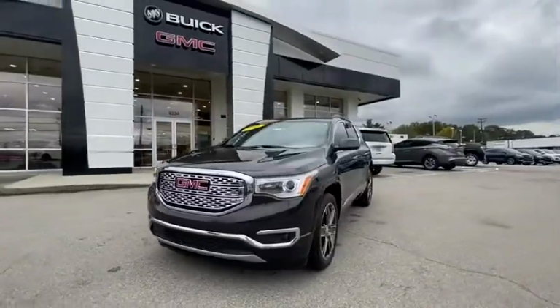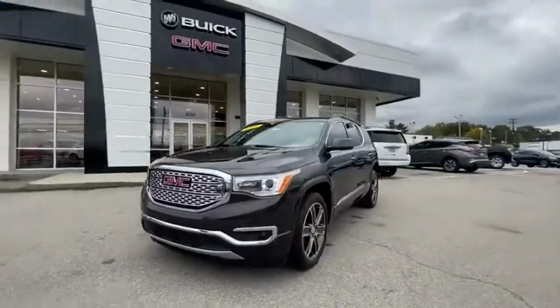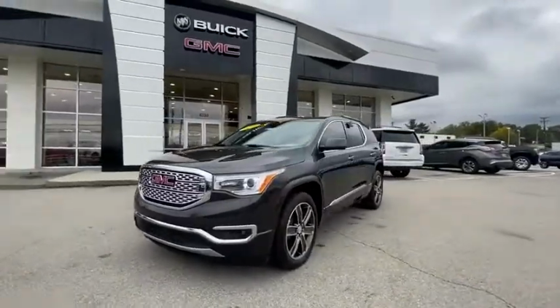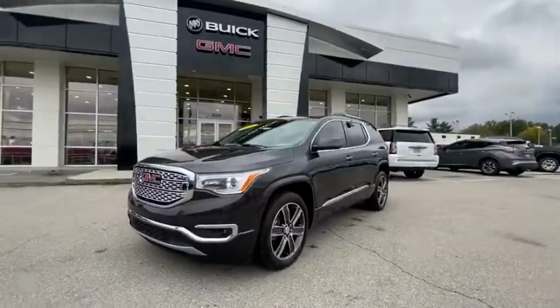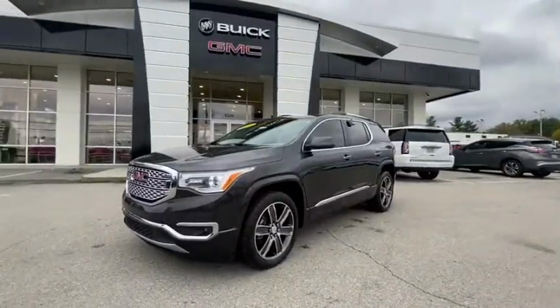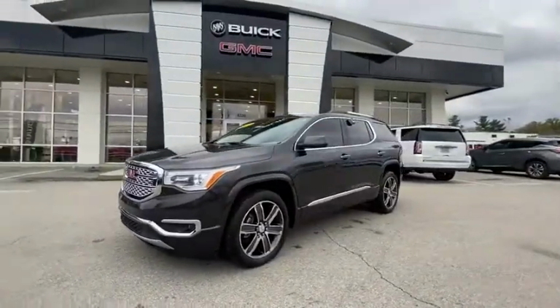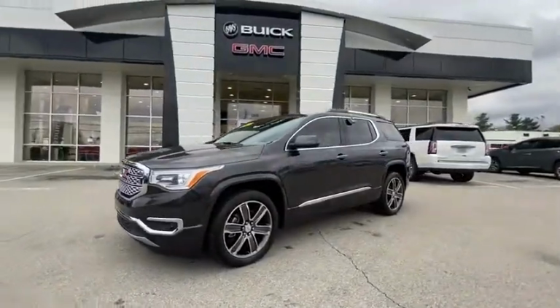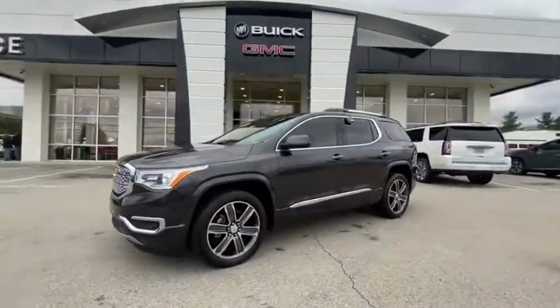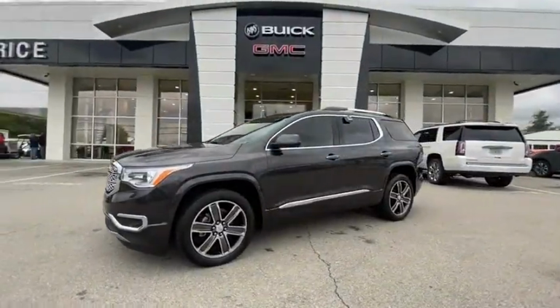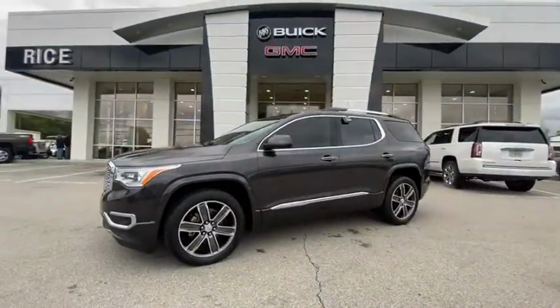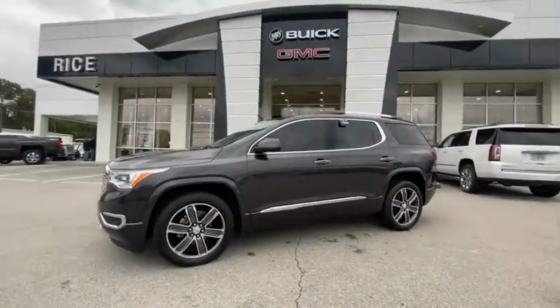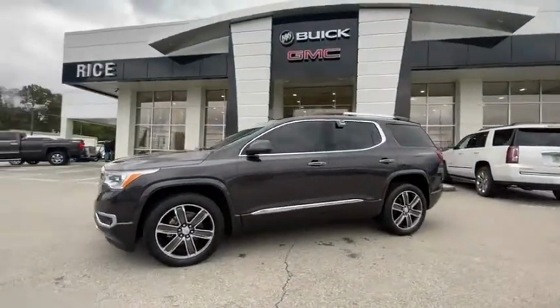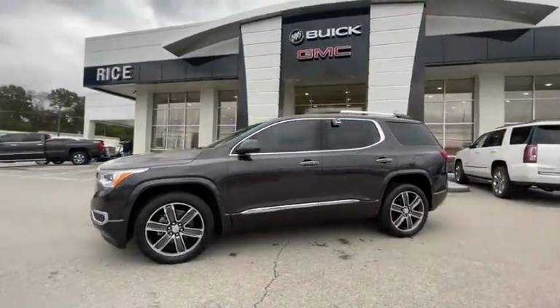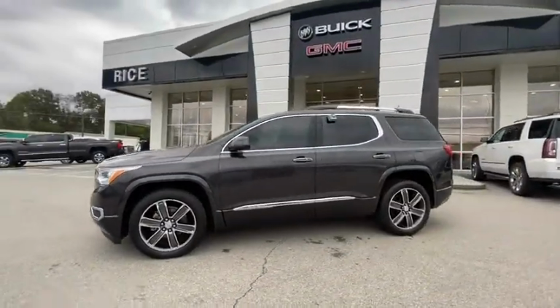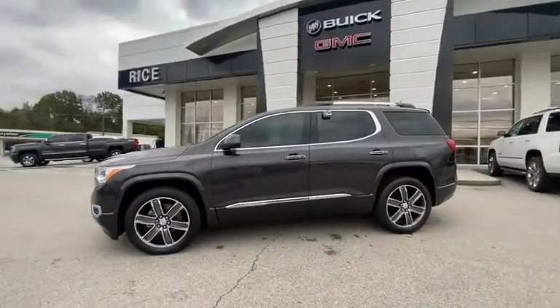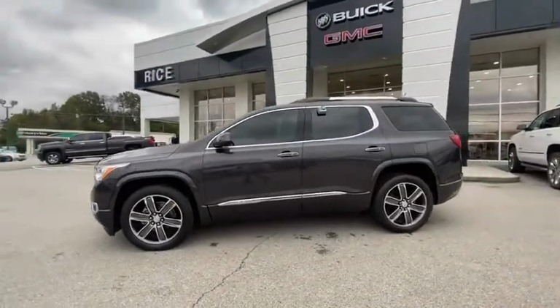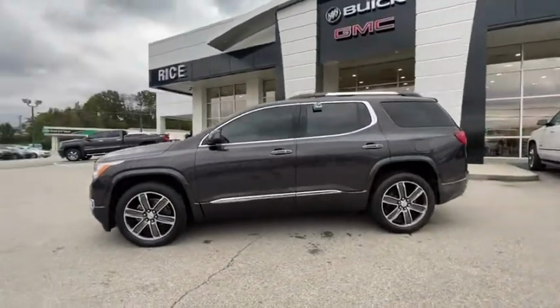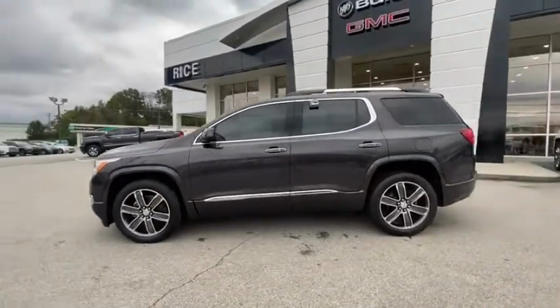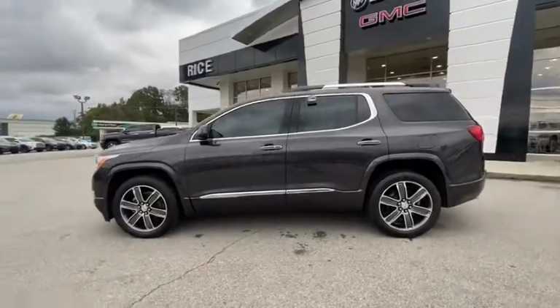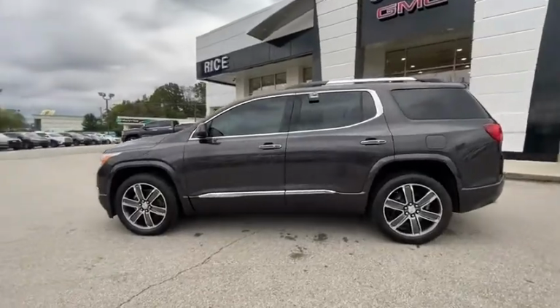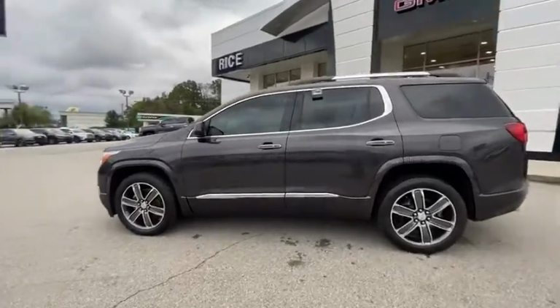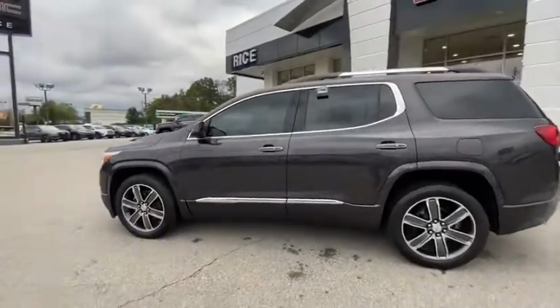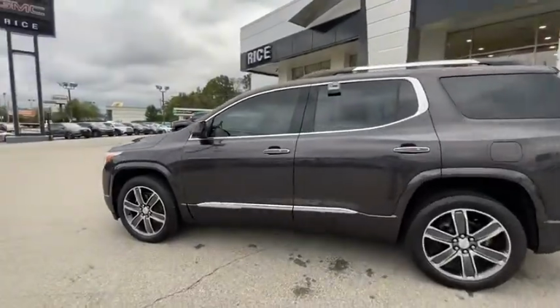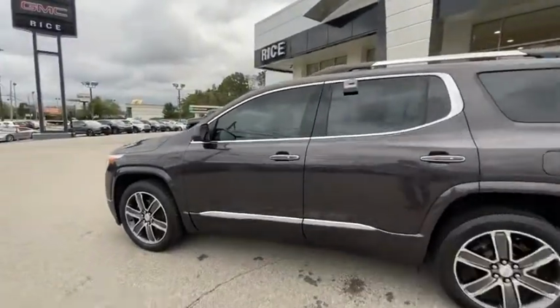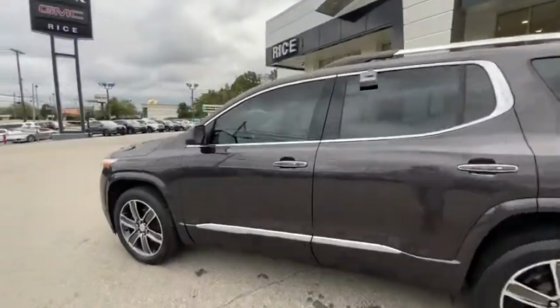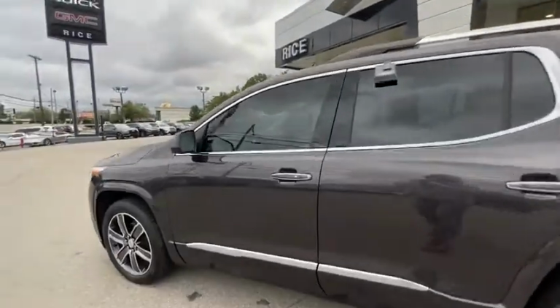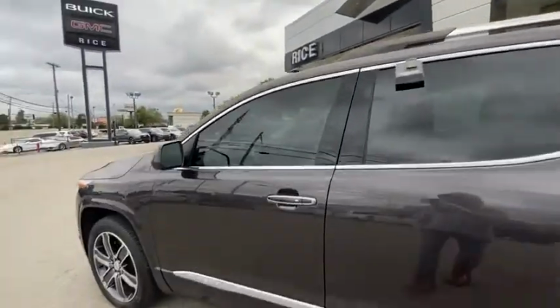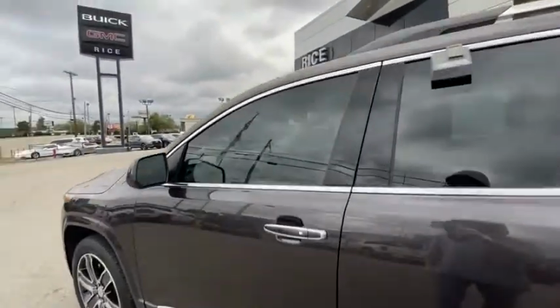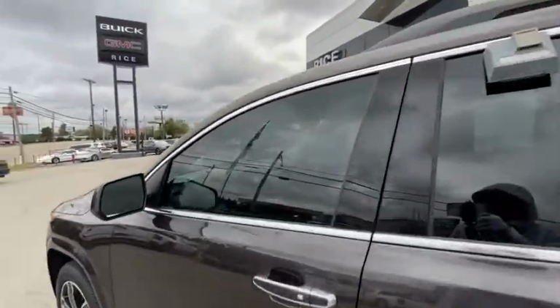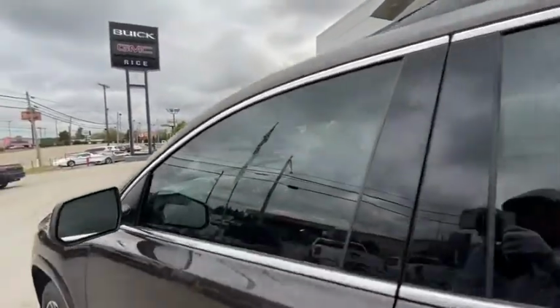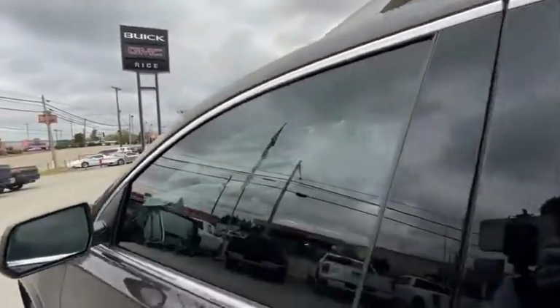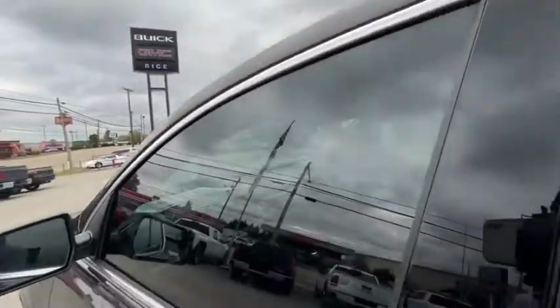Power liftgate. Bose sound system. Remote start. All-wheel drive. Navigation system. Heated seats. Power passenger seat. Backup camera.